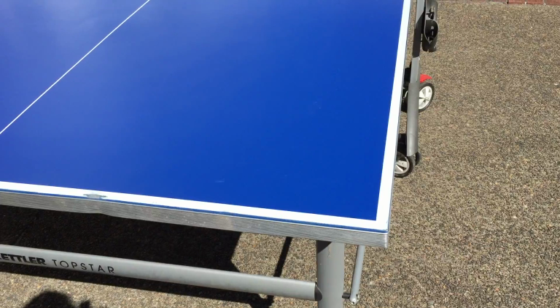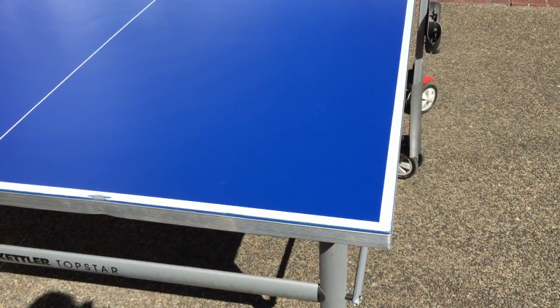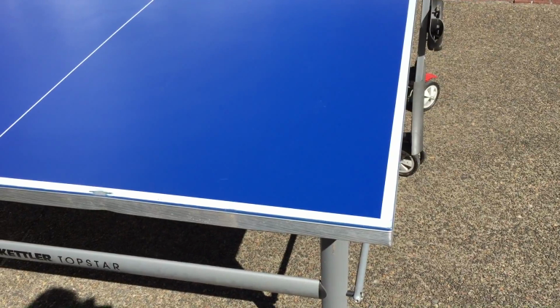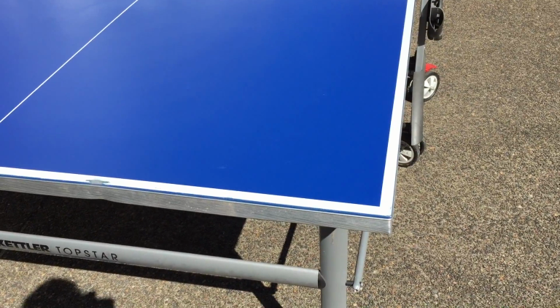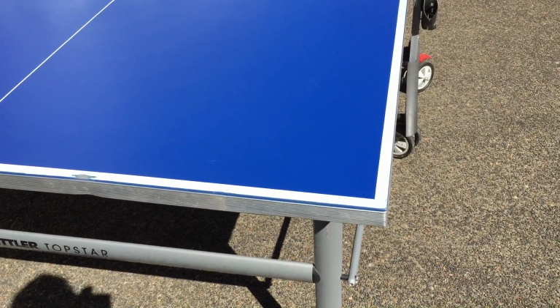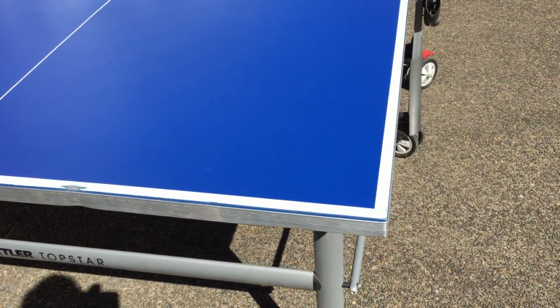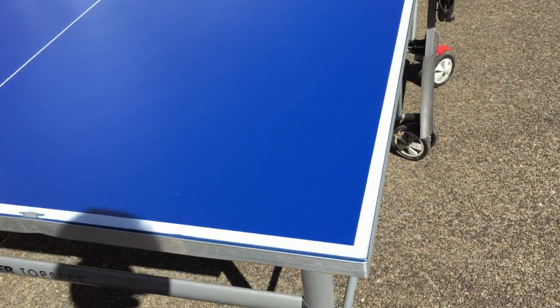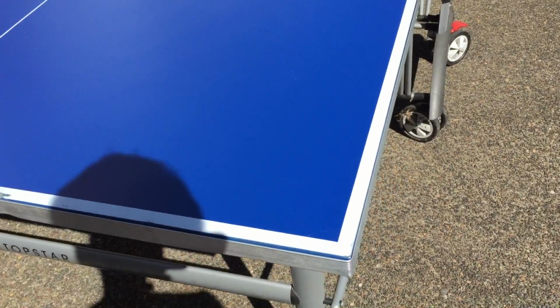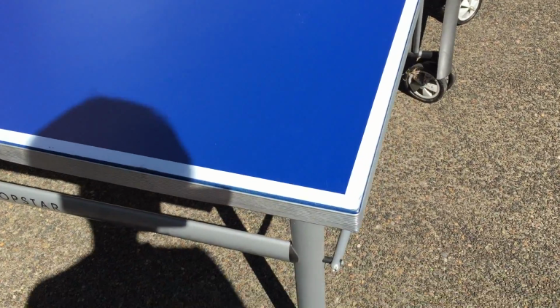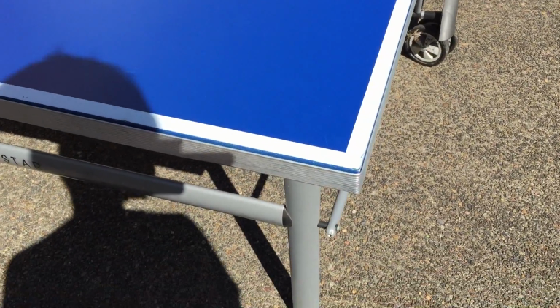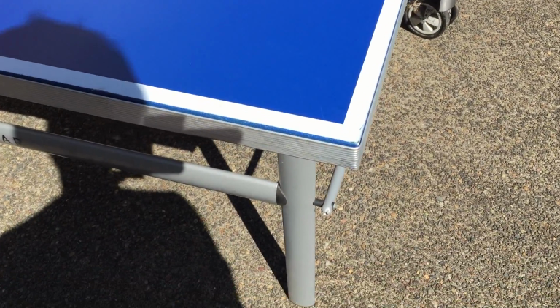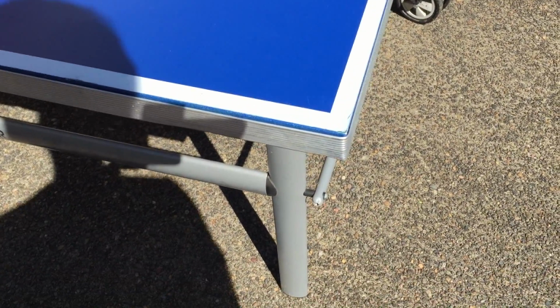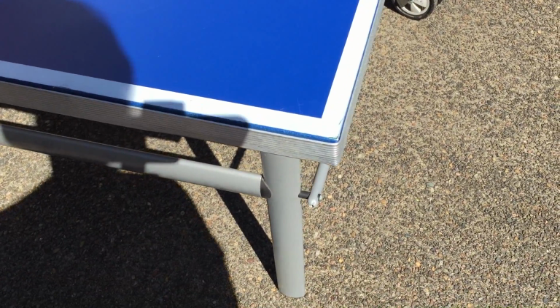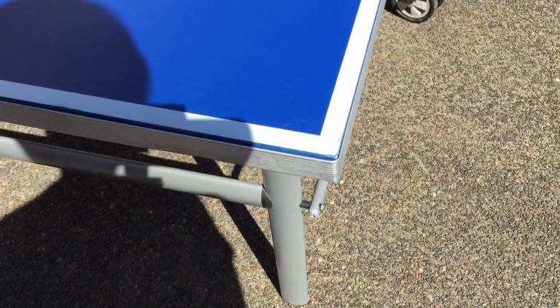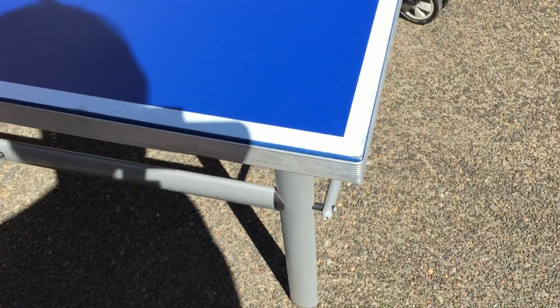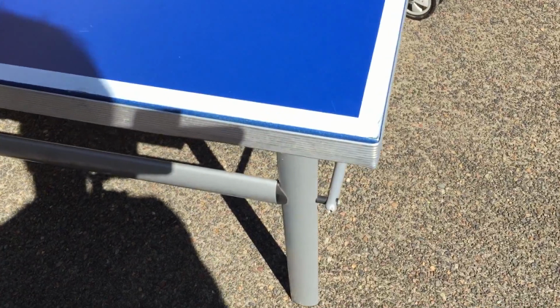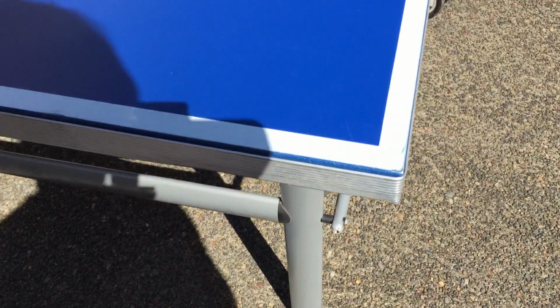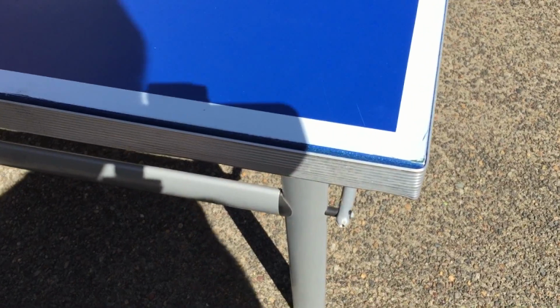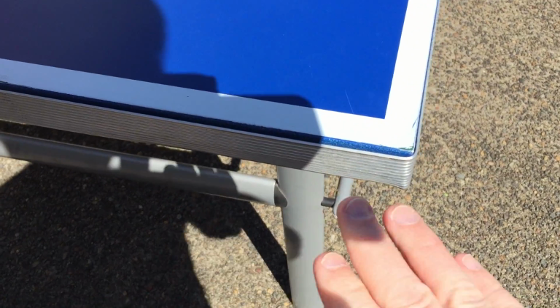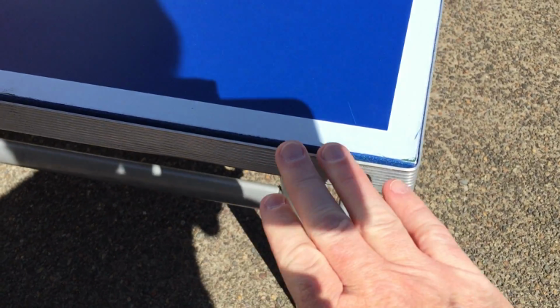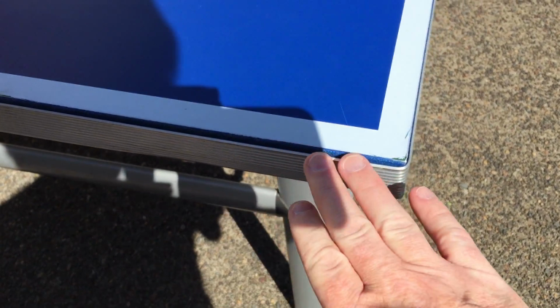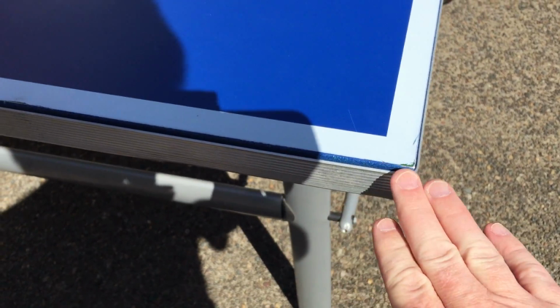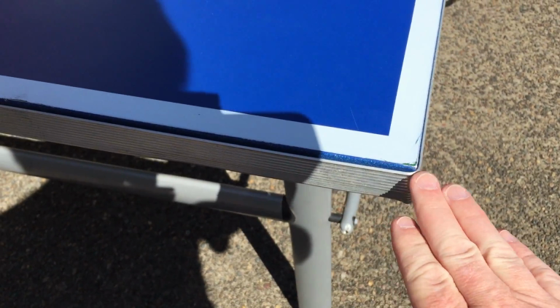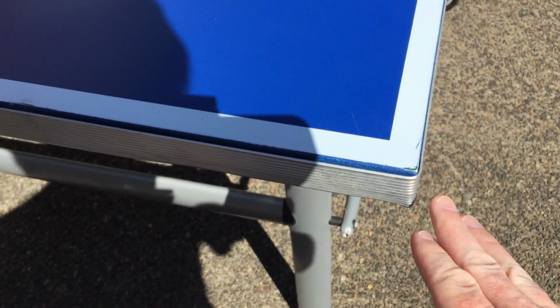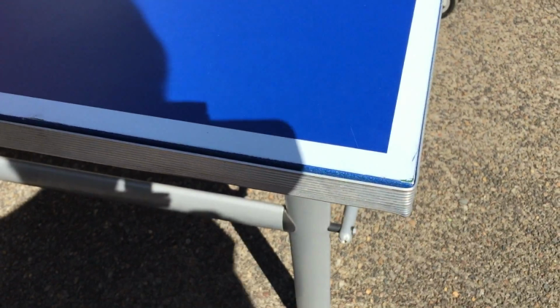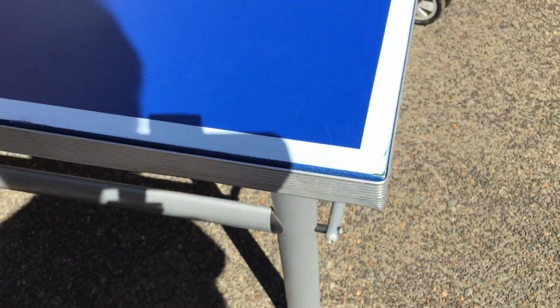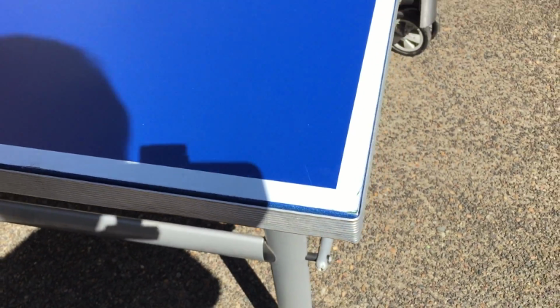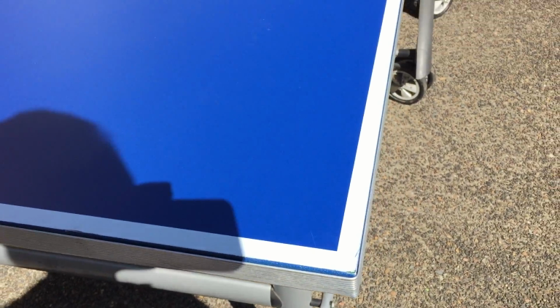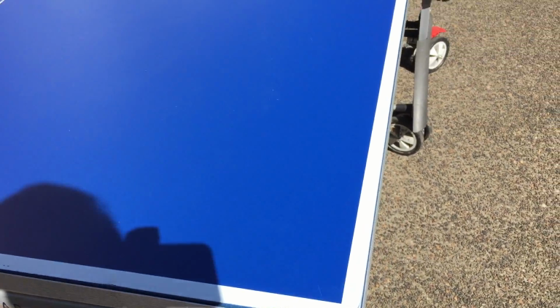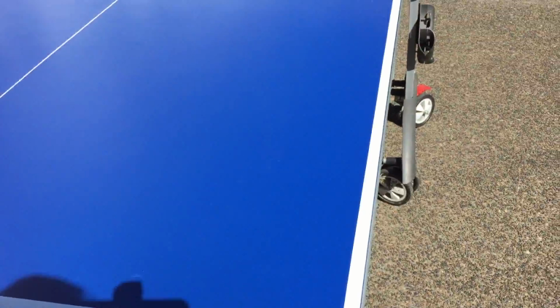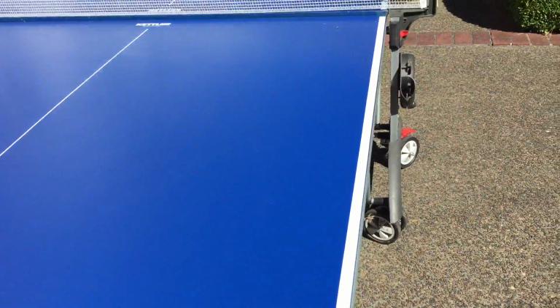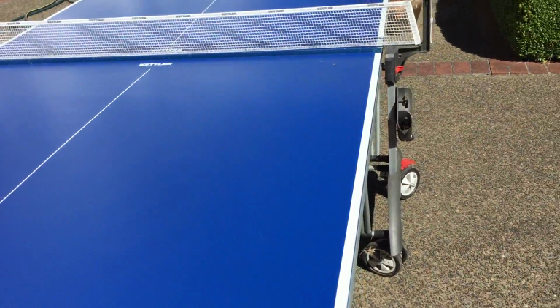We wanted to go over some more of the features here, a little close up for everybody. That's the corners. You can see the actual edge there with the aluminum edging. Paint's in great shape.